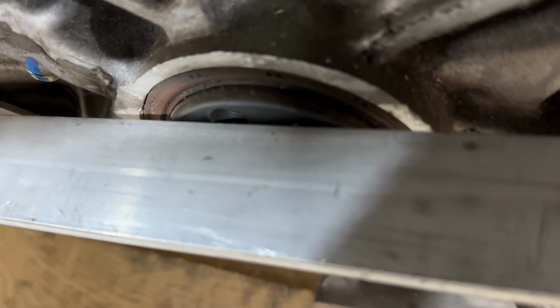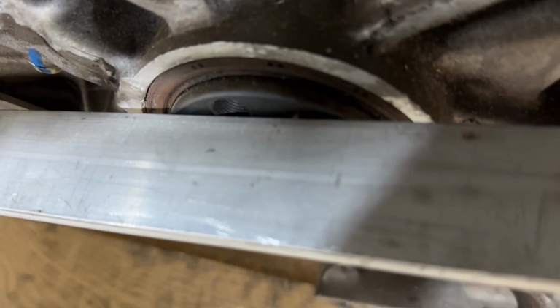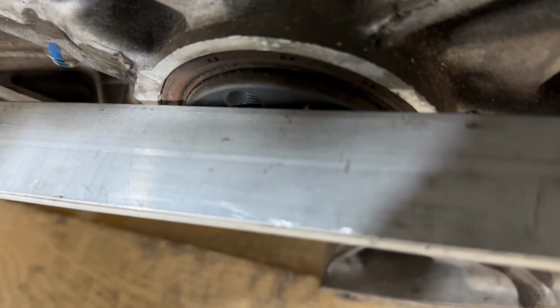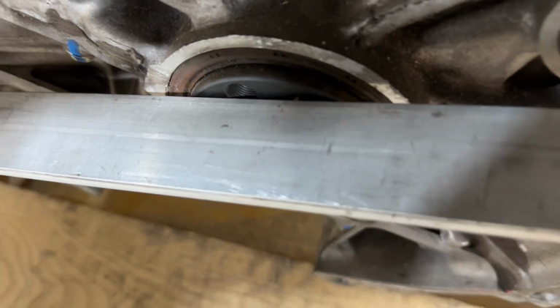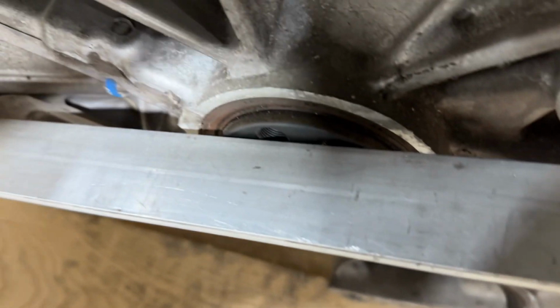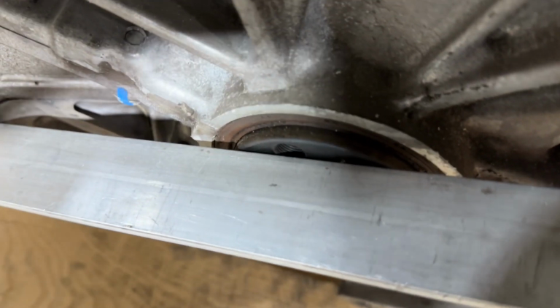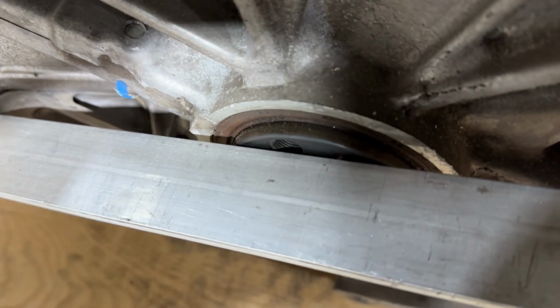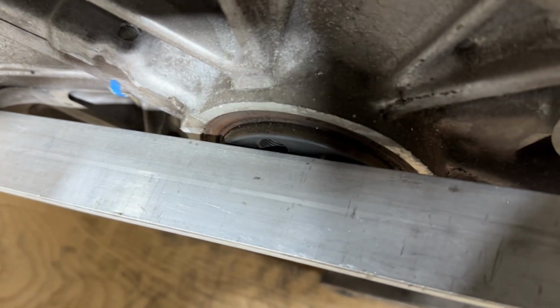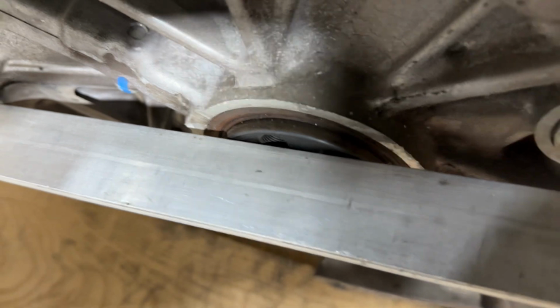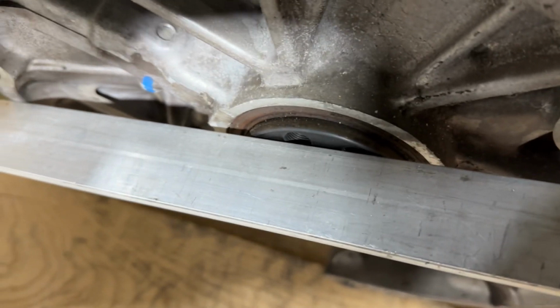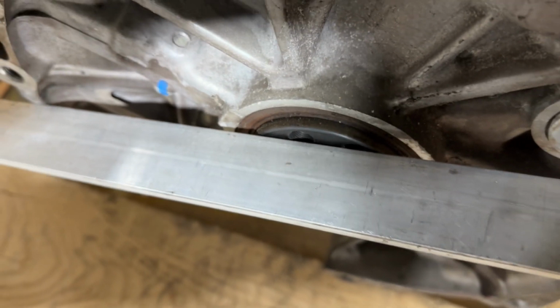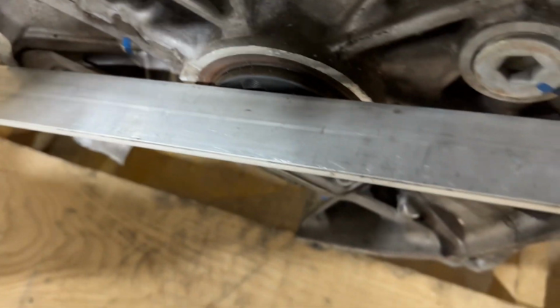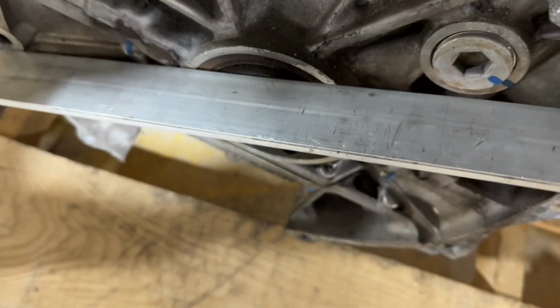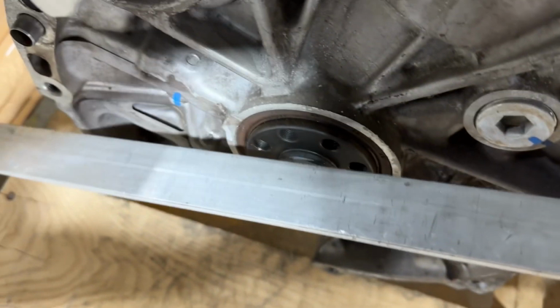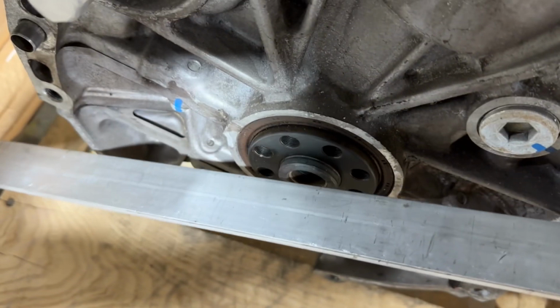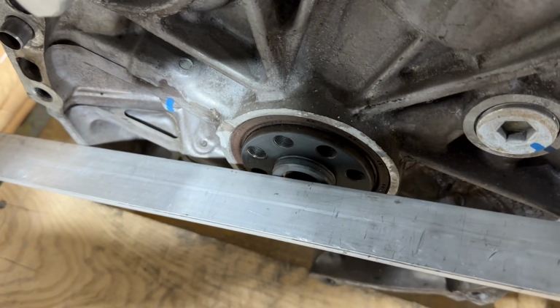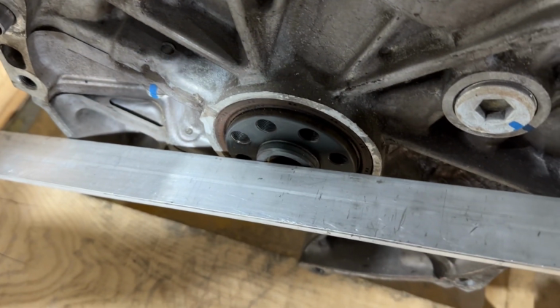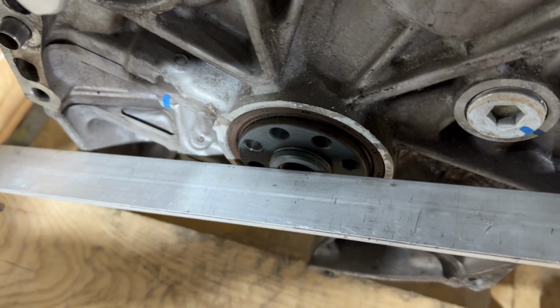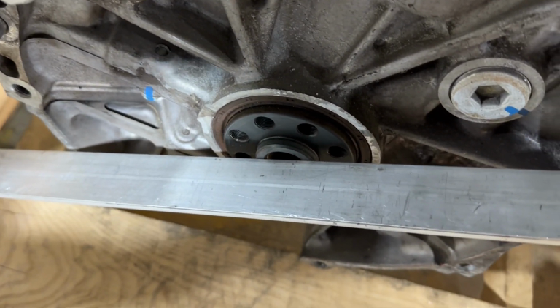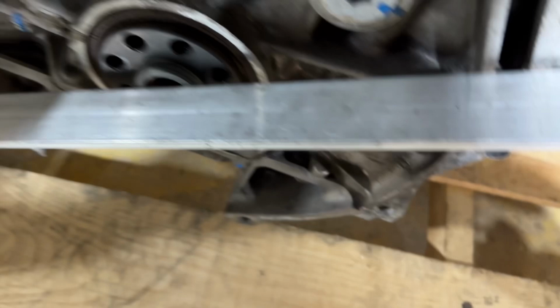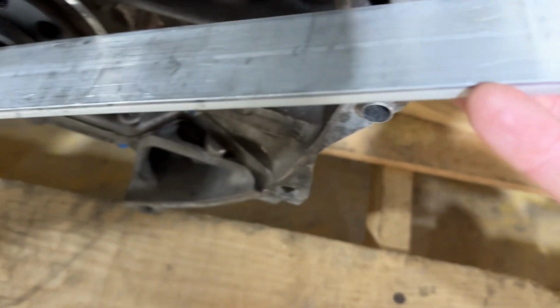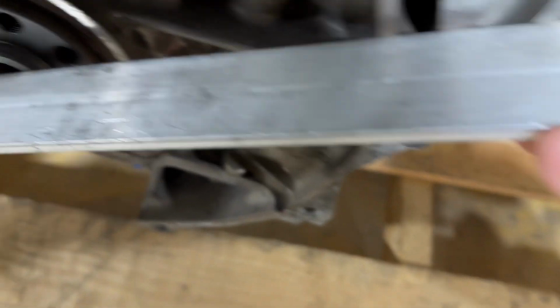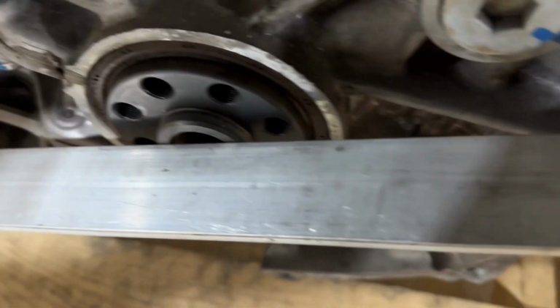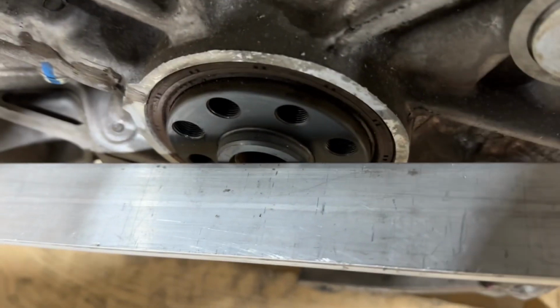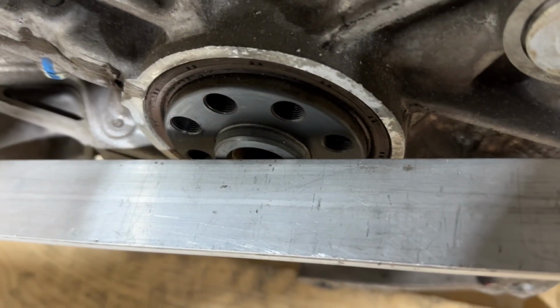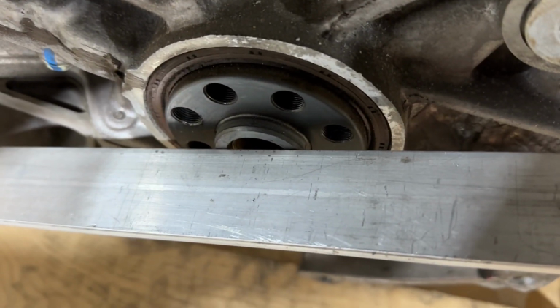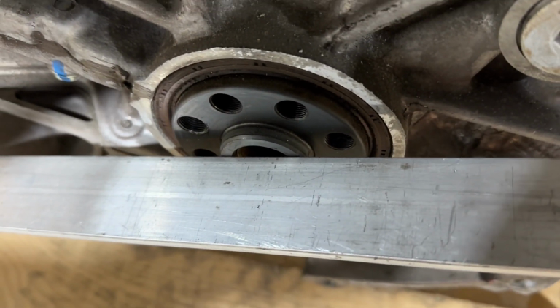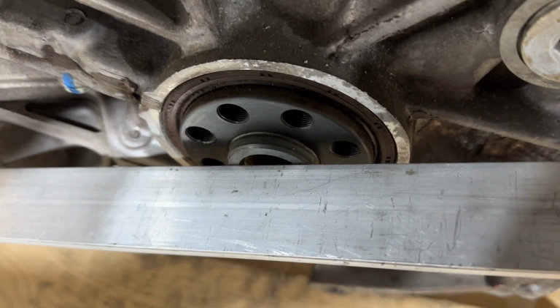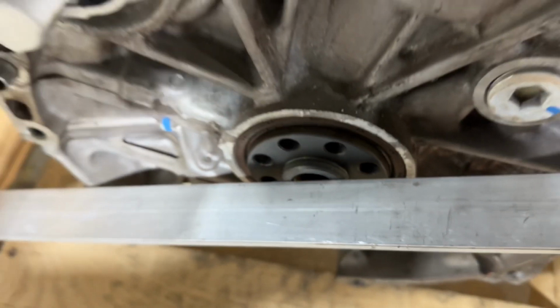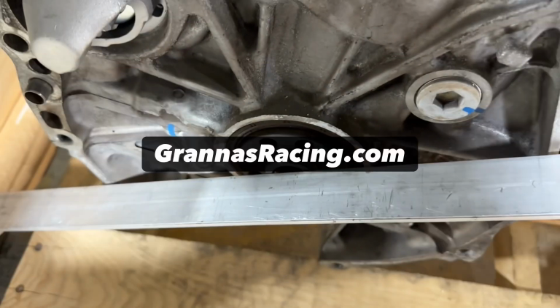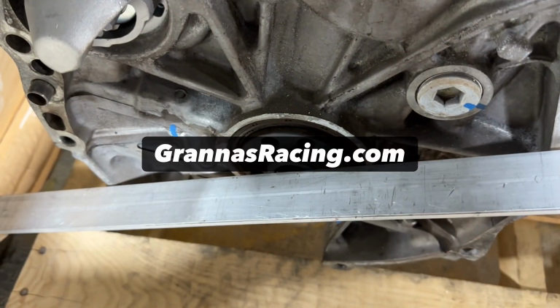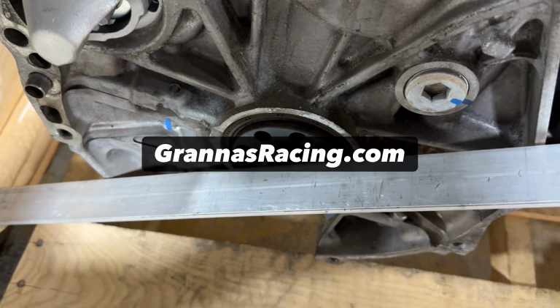Maybe an eighth of an inch there. And then if we look at the pilot bearing surface, it actually is set out so it's a positive measurement from the block face.